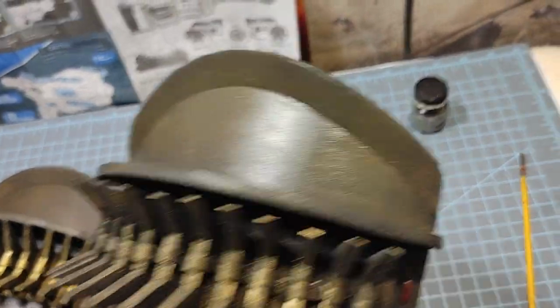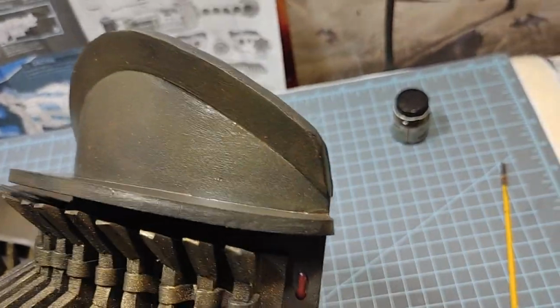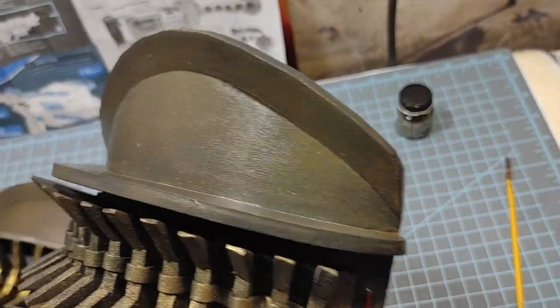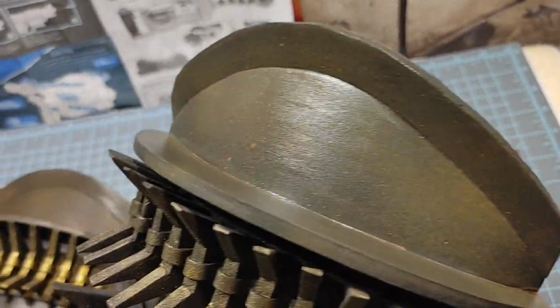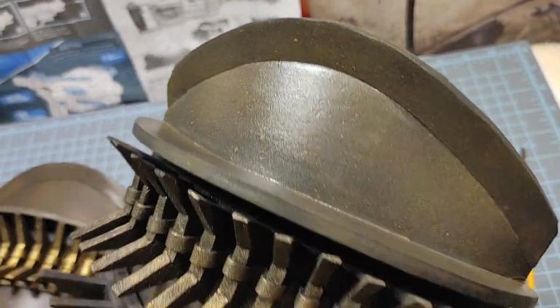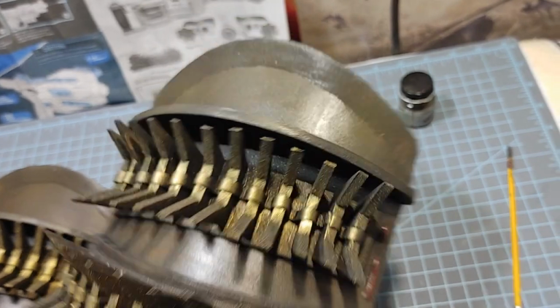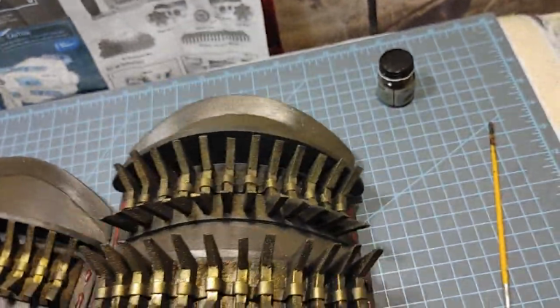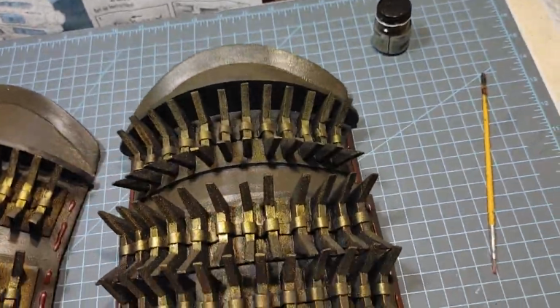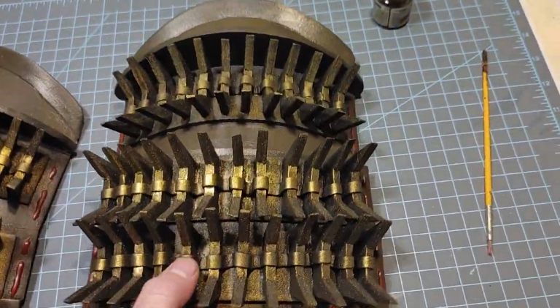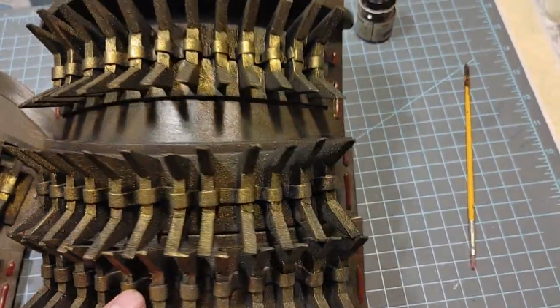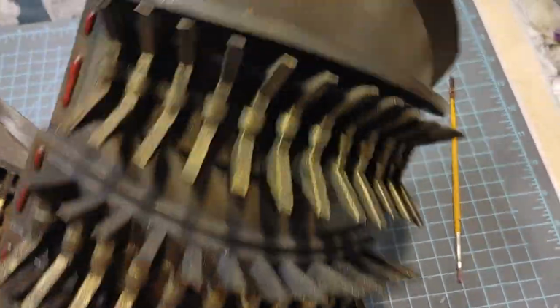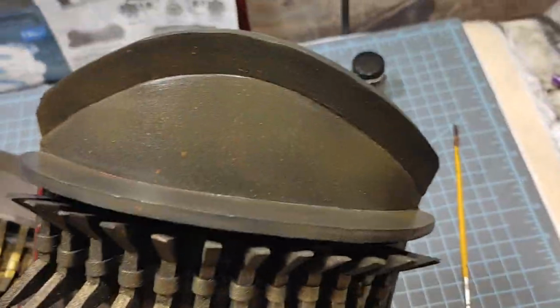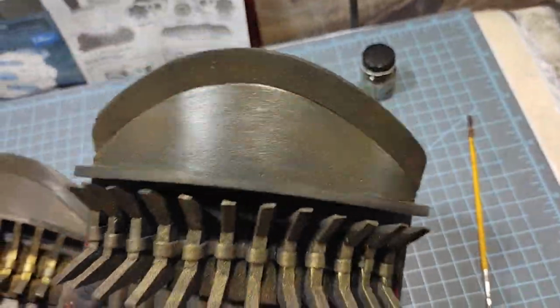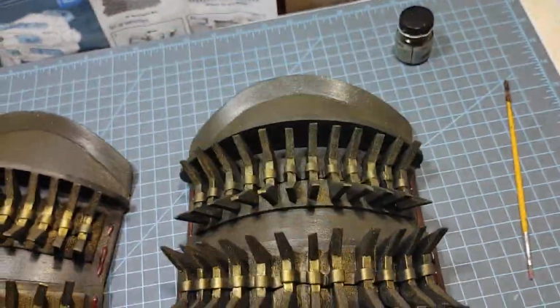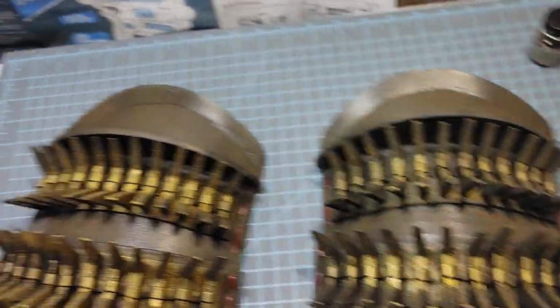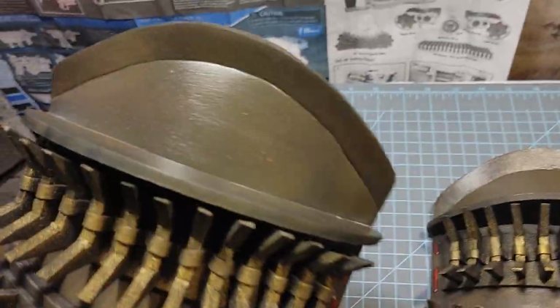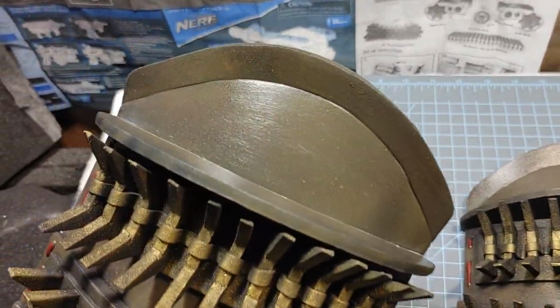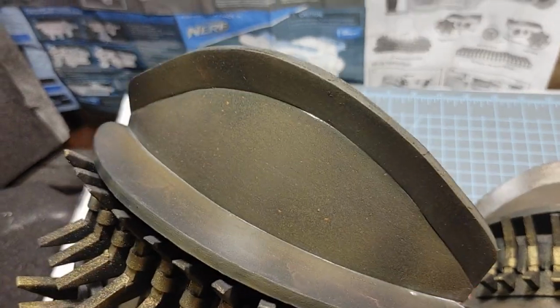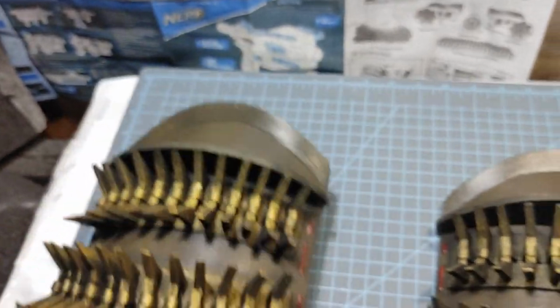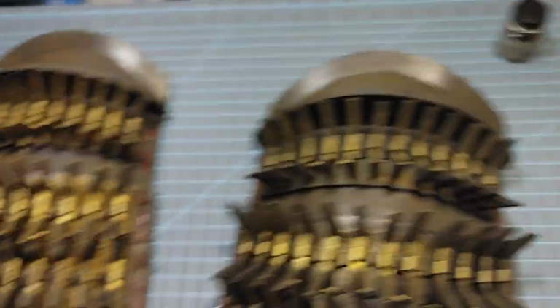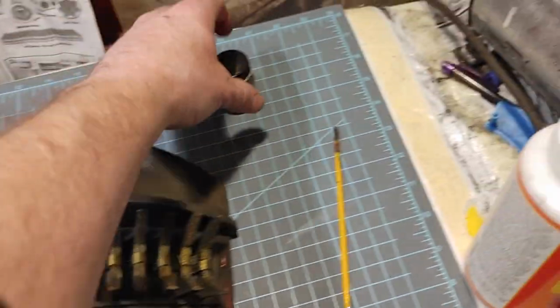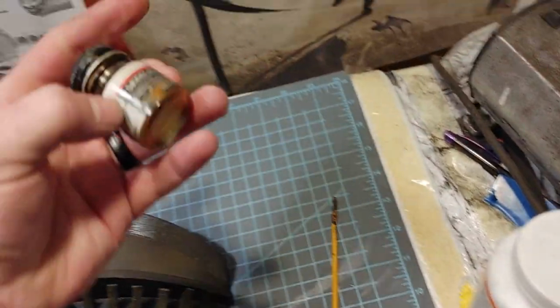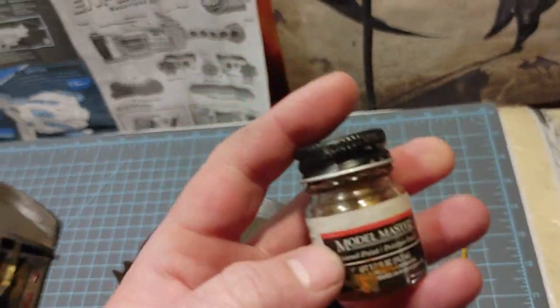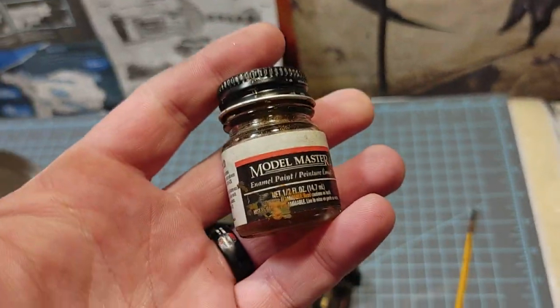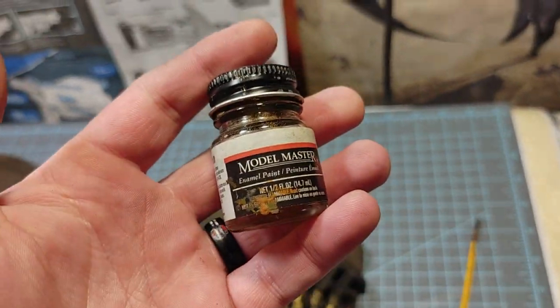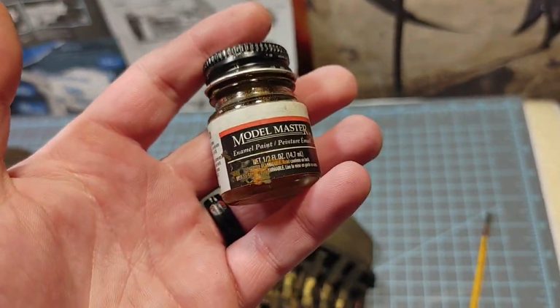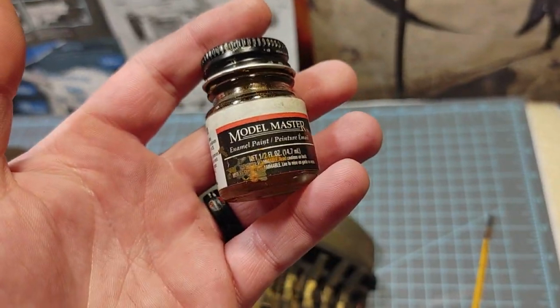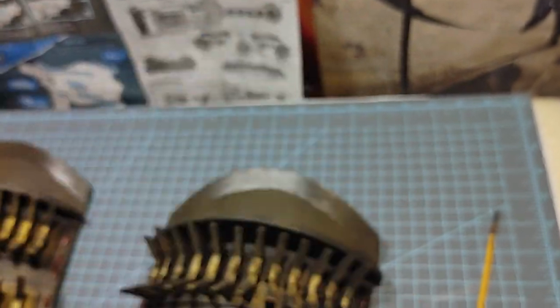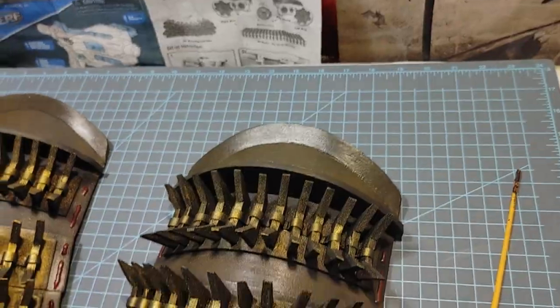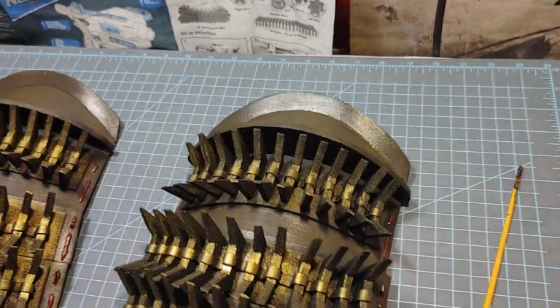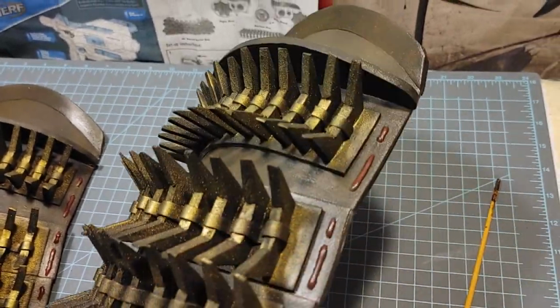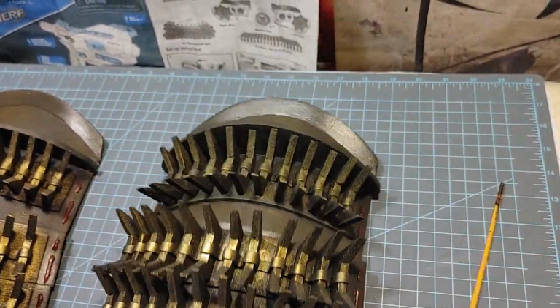I don't want a high gloss, so one thin coat over this didn't make it look too obnoxious, but it does make the browns pop a little bit more. Next I'm going to use some Model Masters Gold to add some highlights to these spikes.